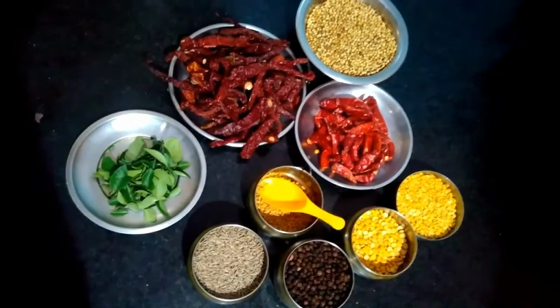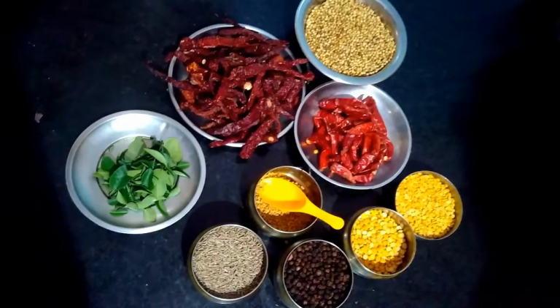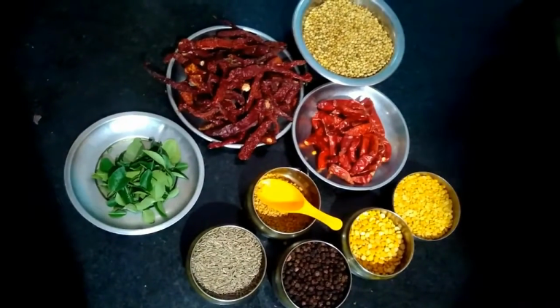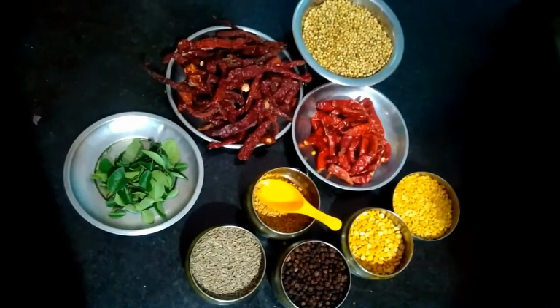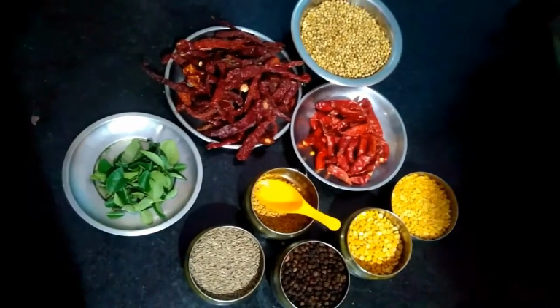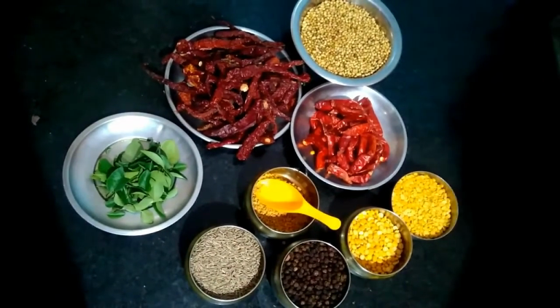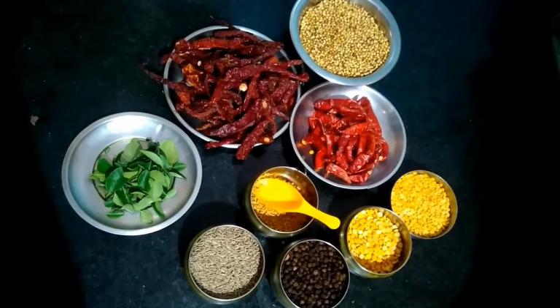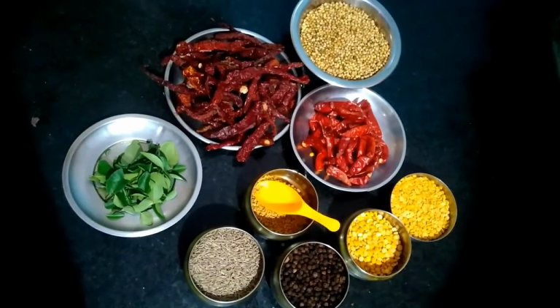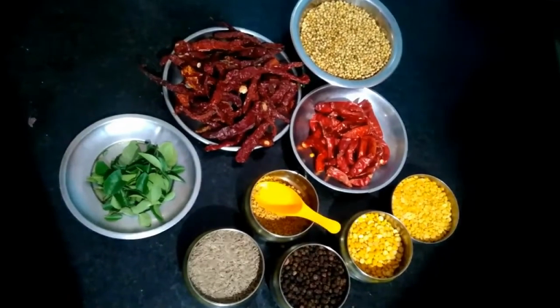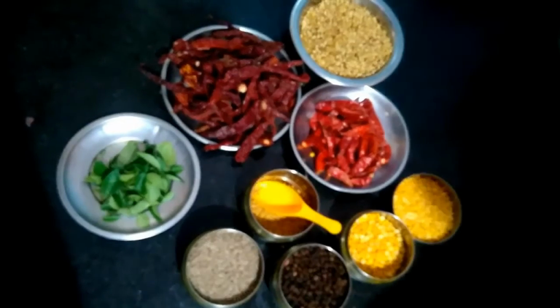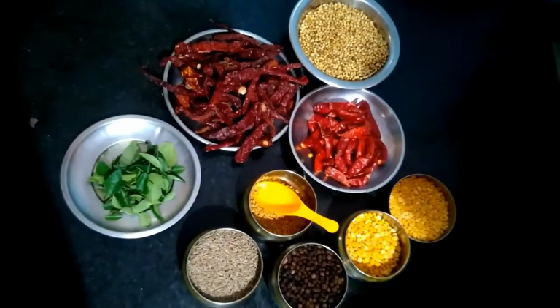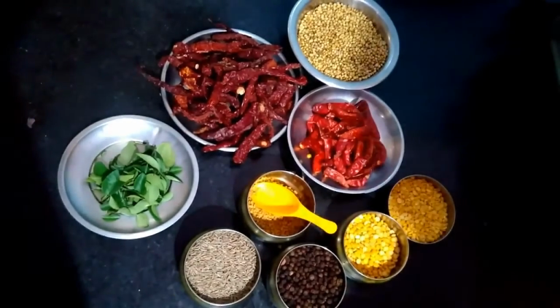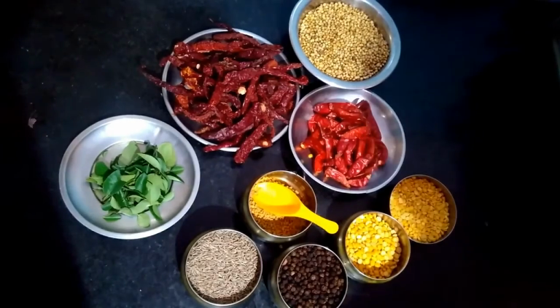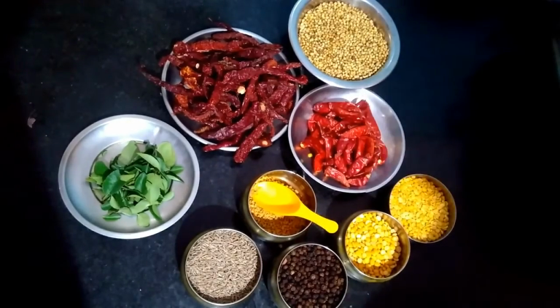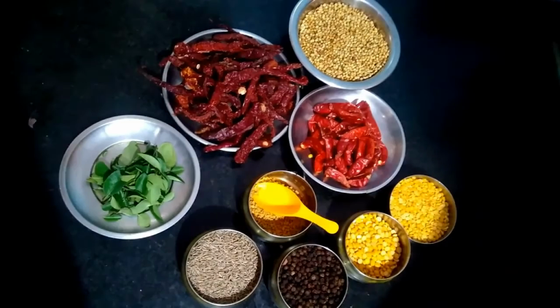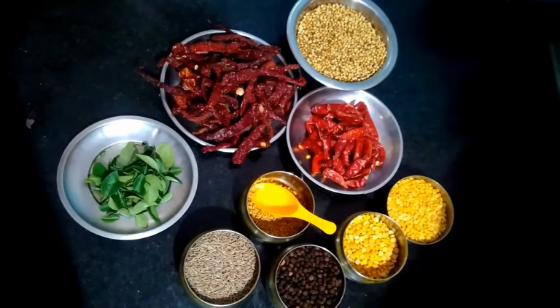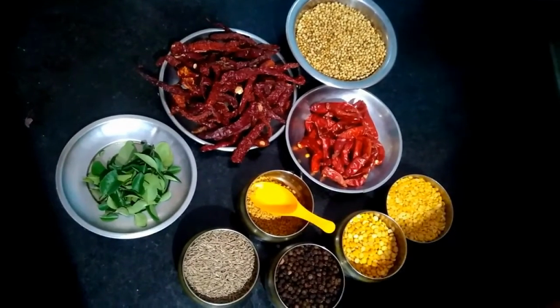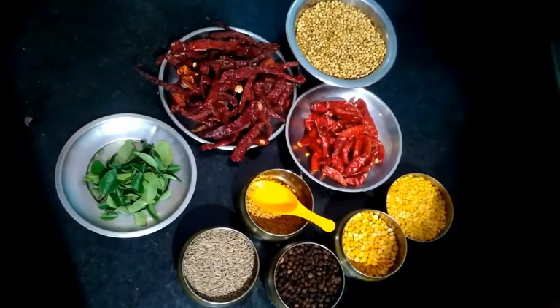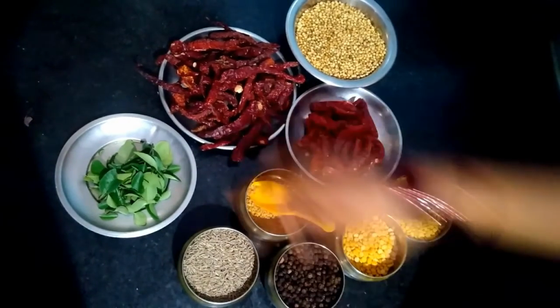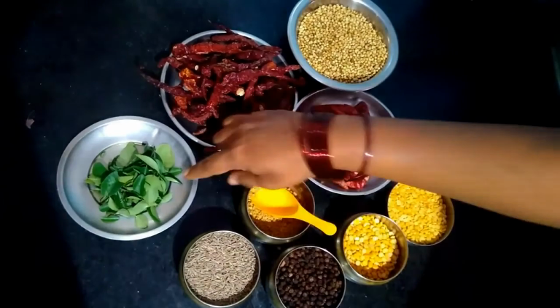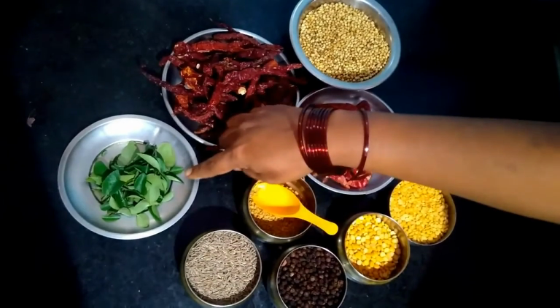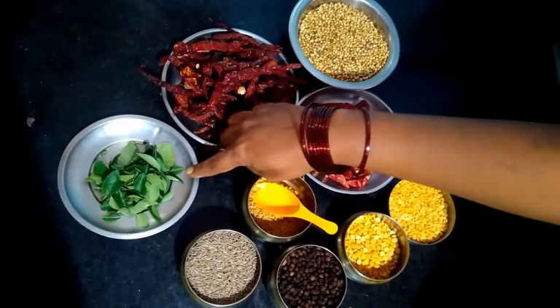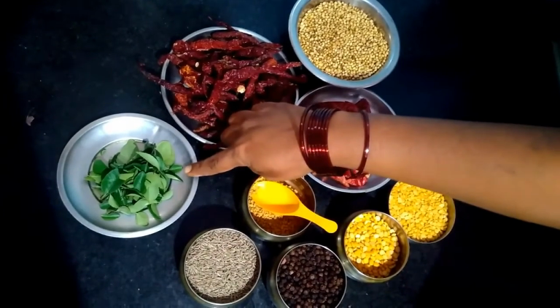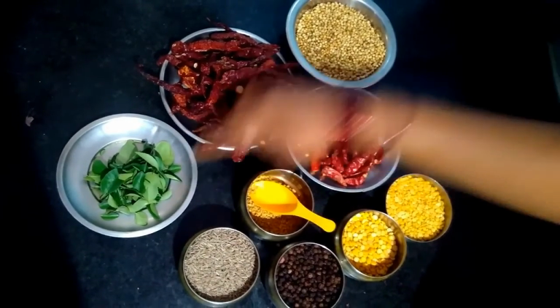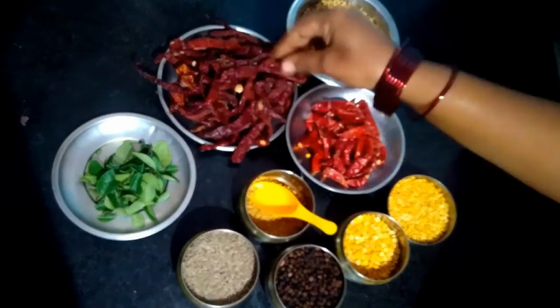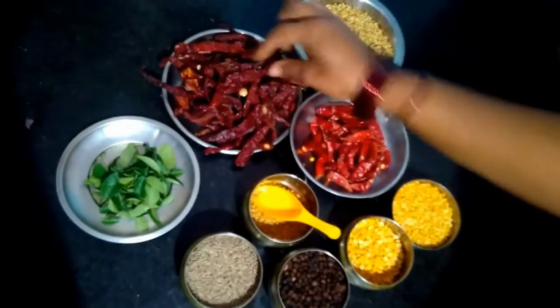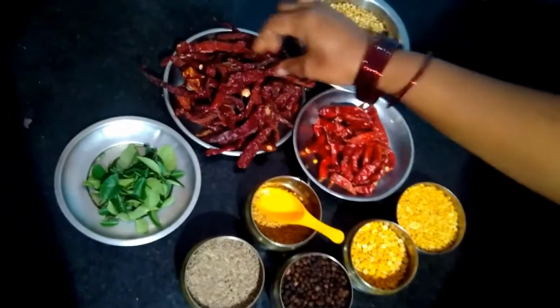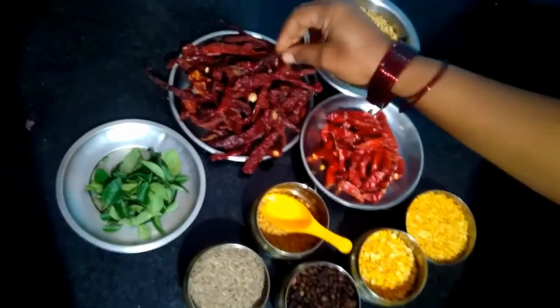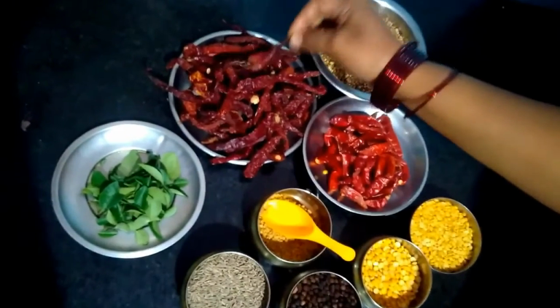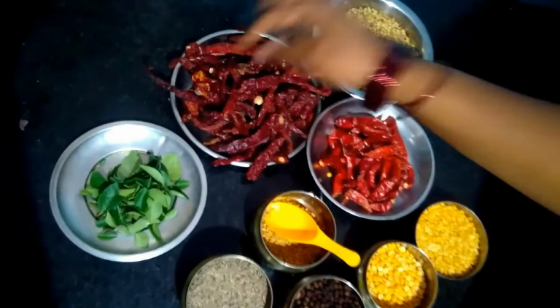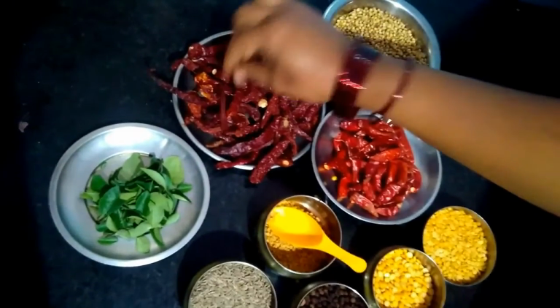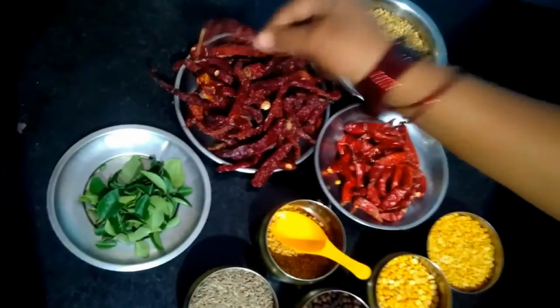Hello everyone, welcome to Anous Kamil Kitchen. I will show you how we are doing this. That's why we are using these materials. Let's add some of the materials. This material is a little dark.